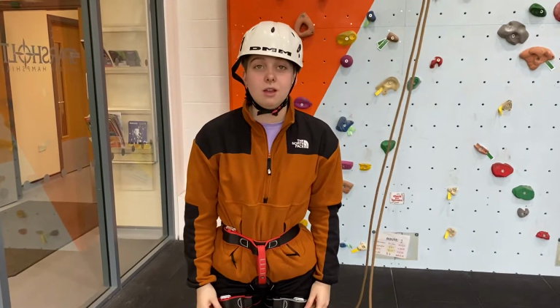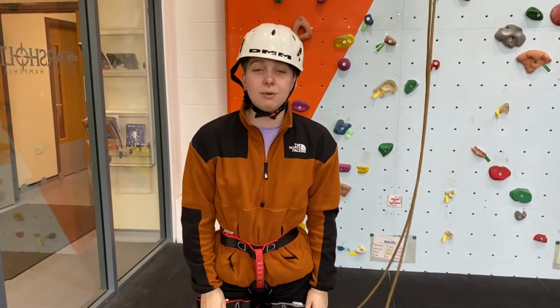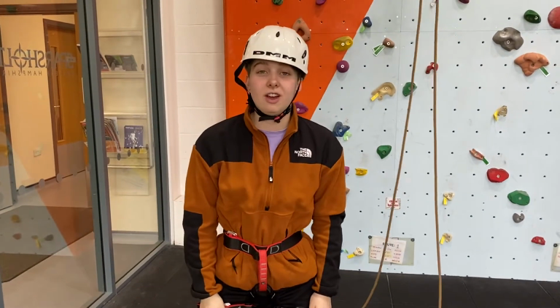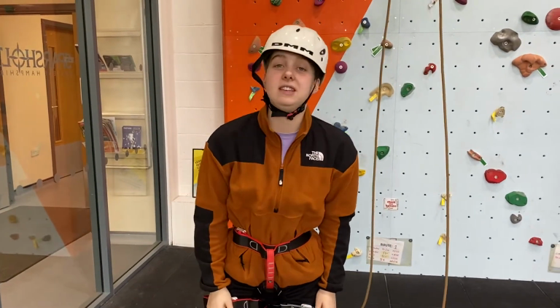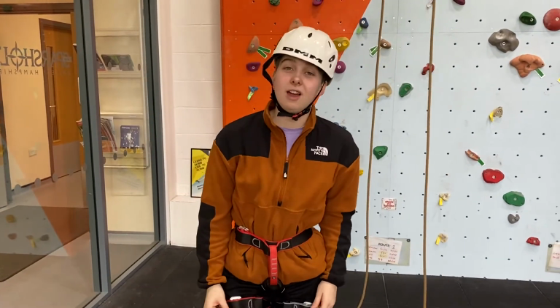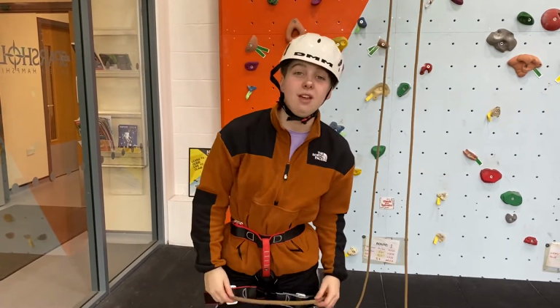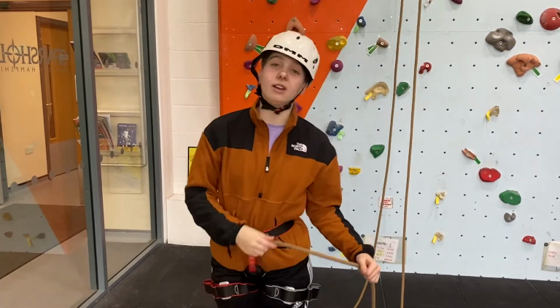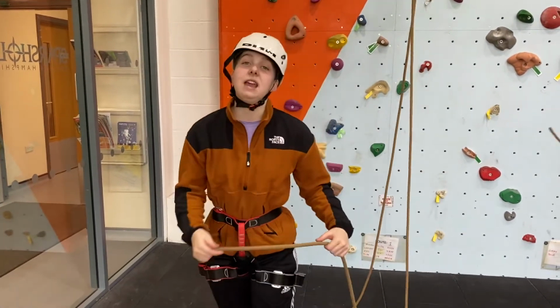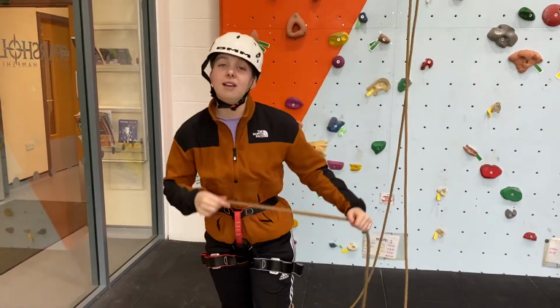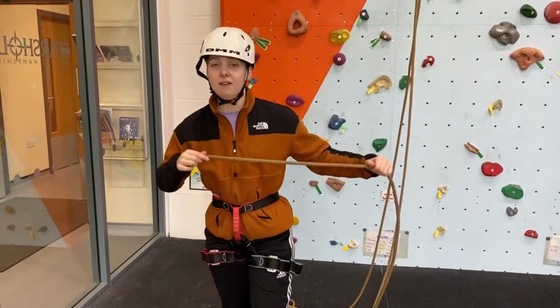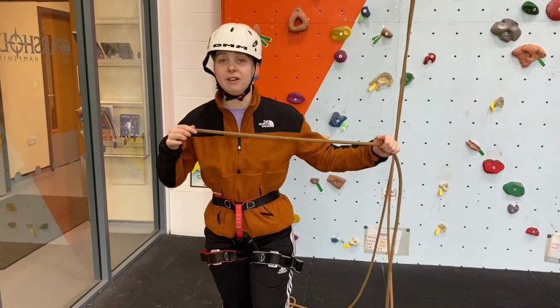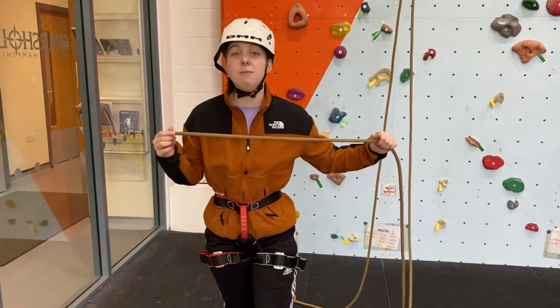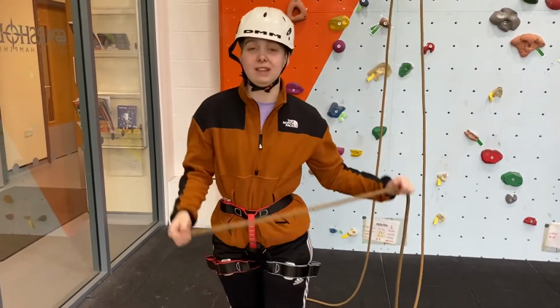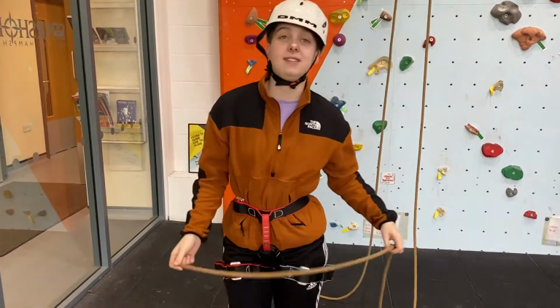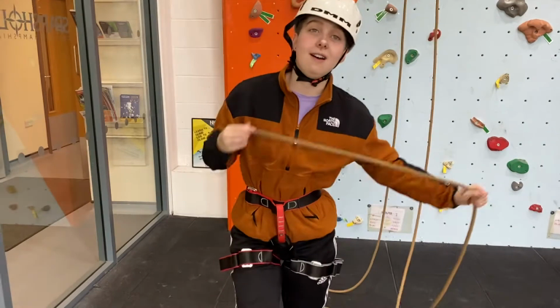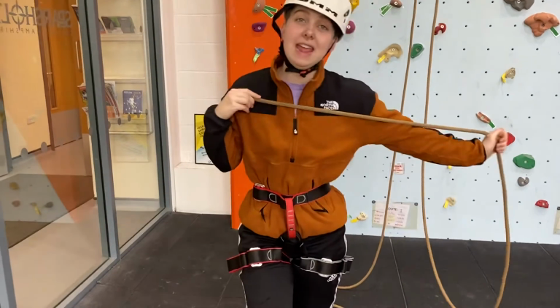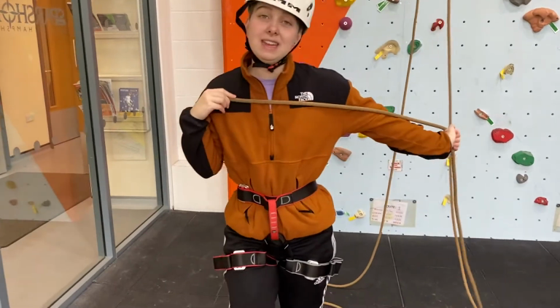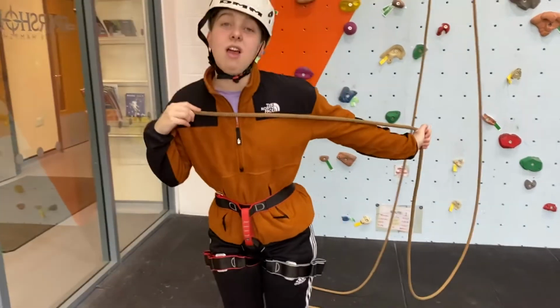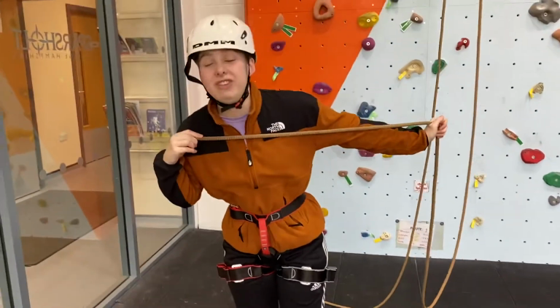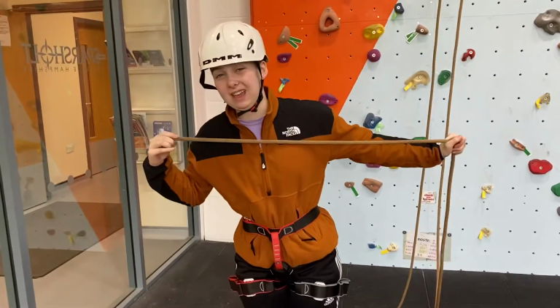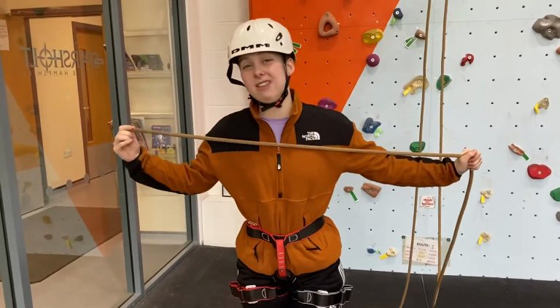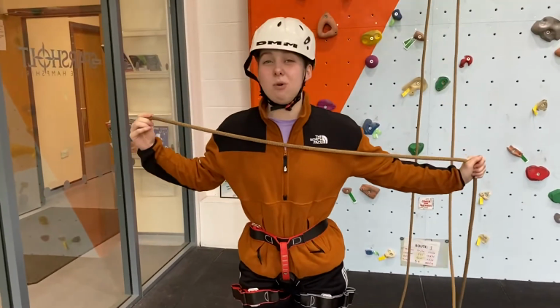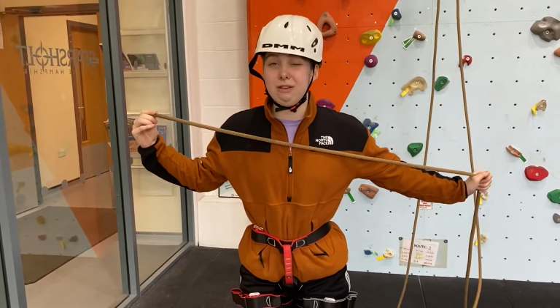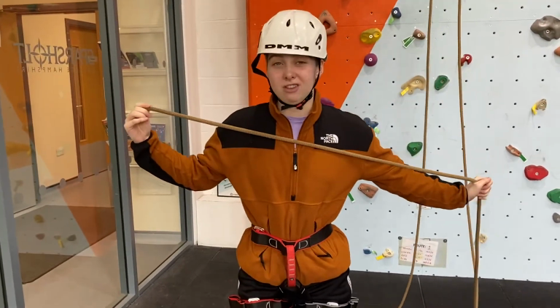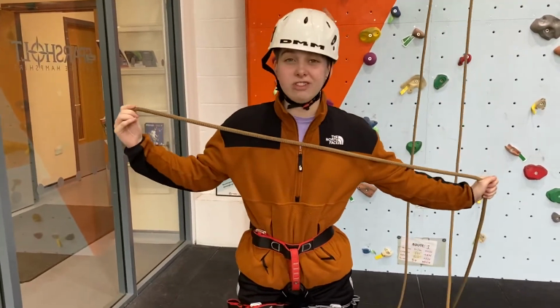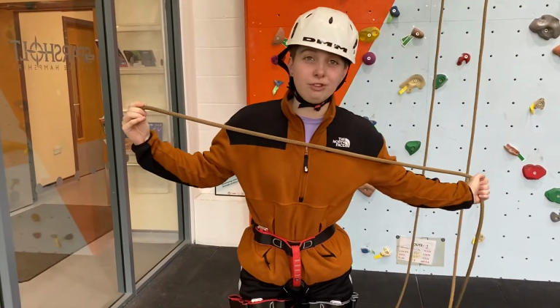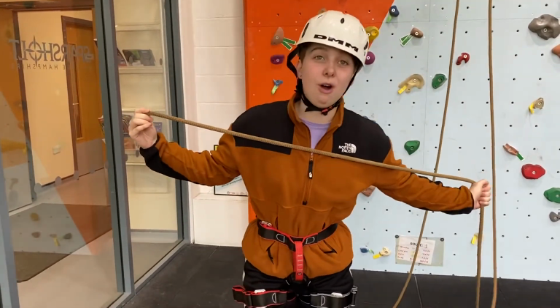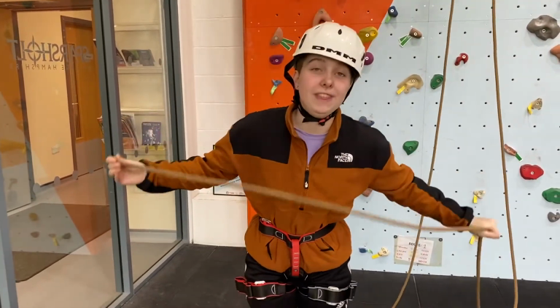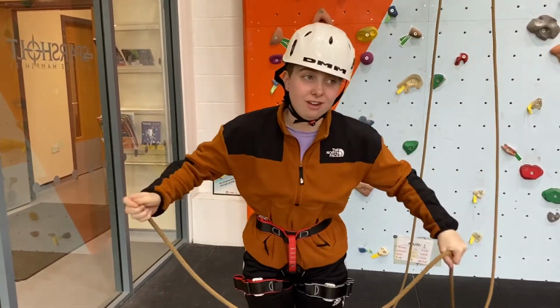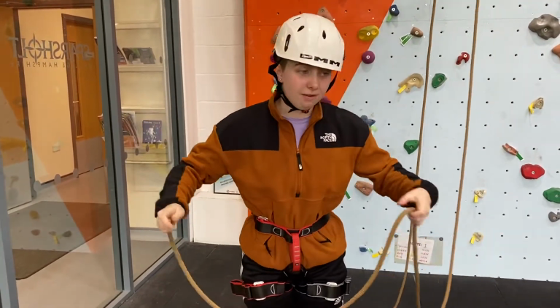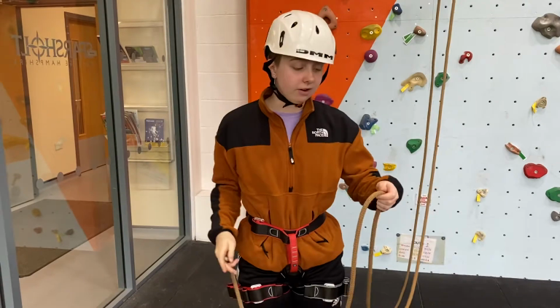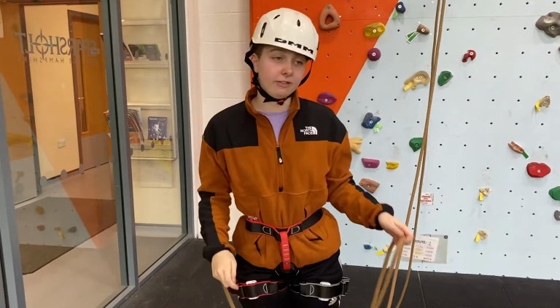When I want to tie in to climb, I'm going to get myself a metre of rope so I can start to tie in. I'm actually going to get a little bit more to make sure I can tie that double stopper knot on the end of my figure of eight.